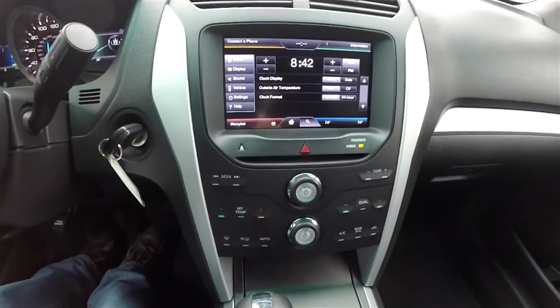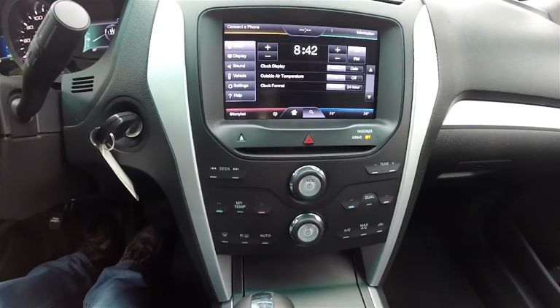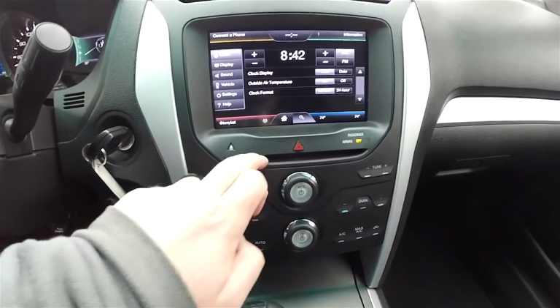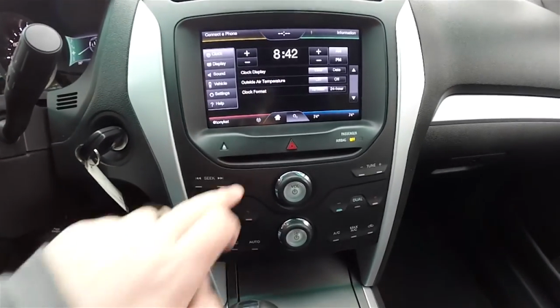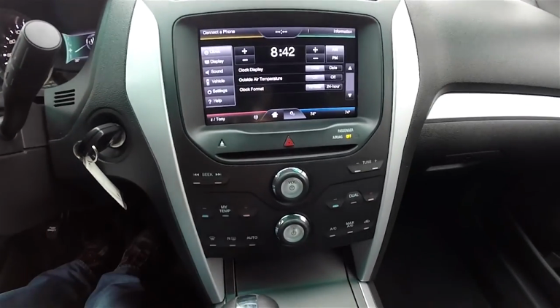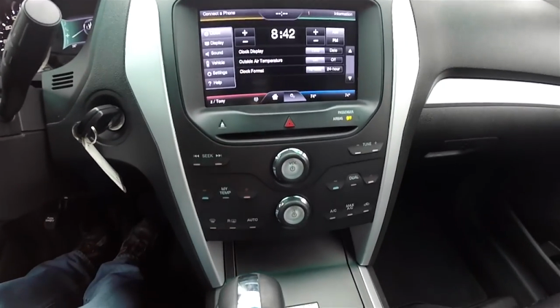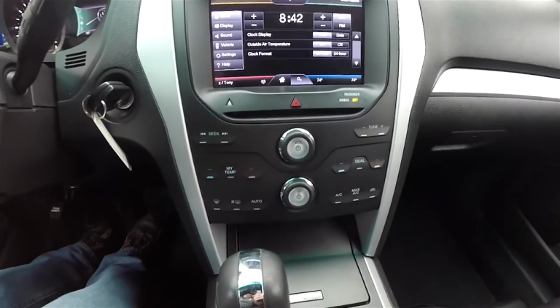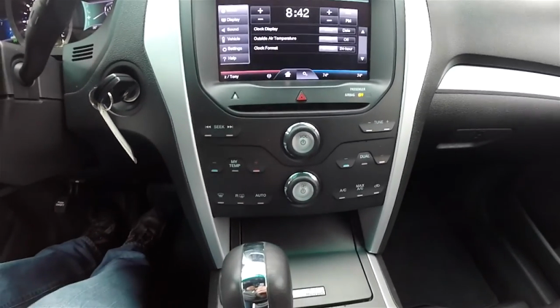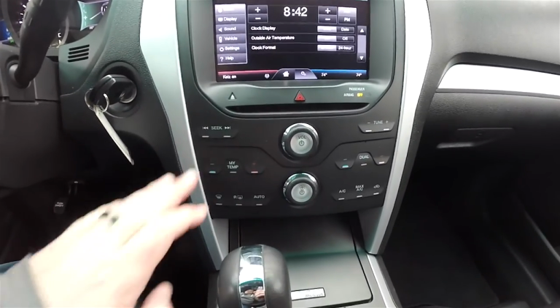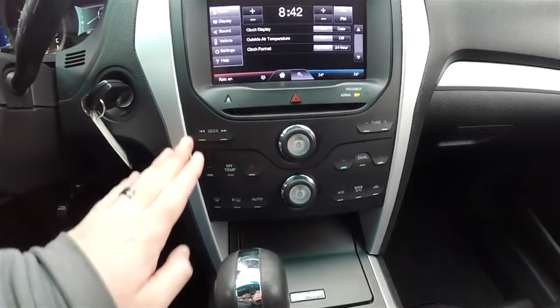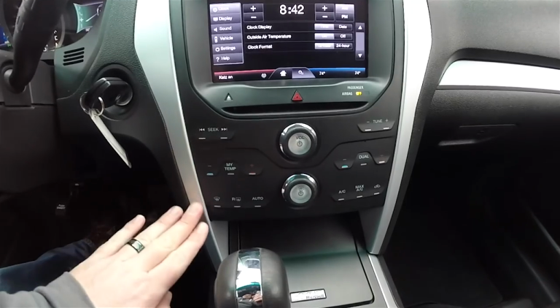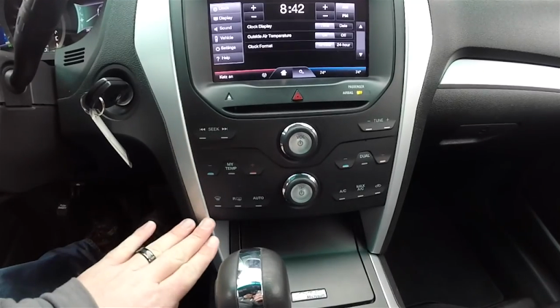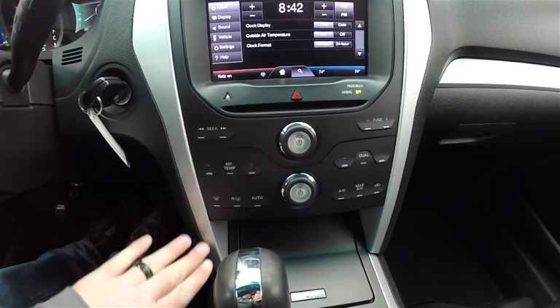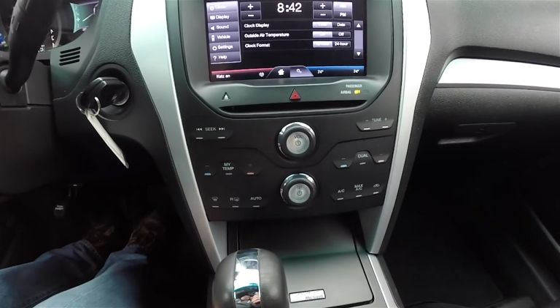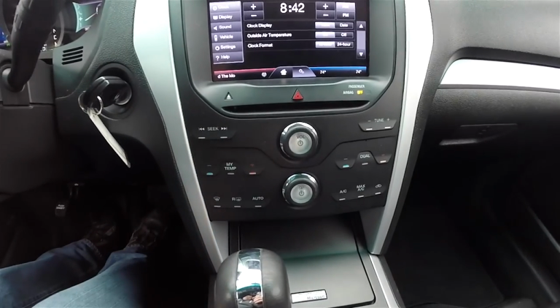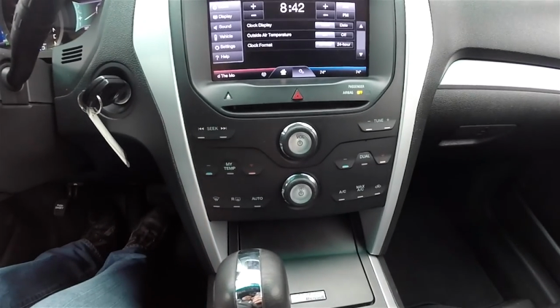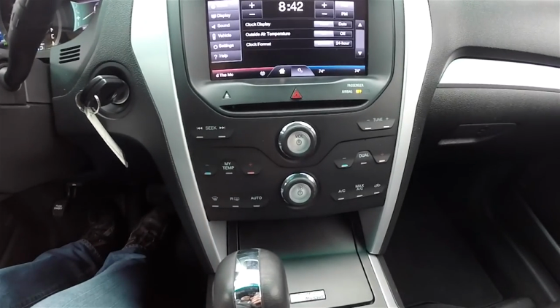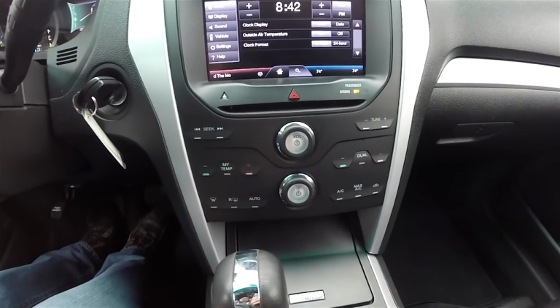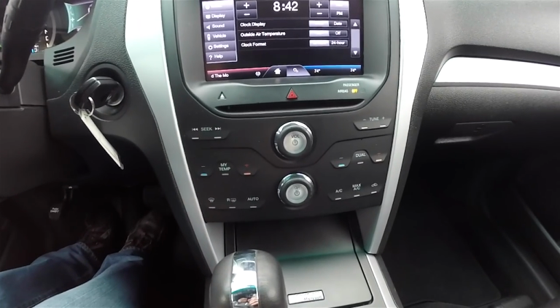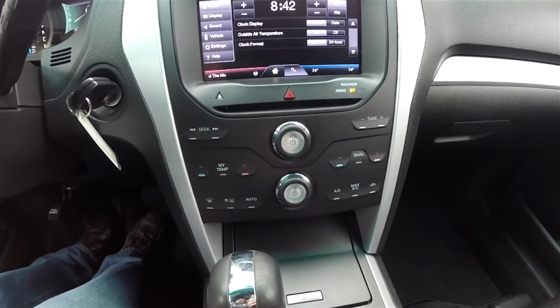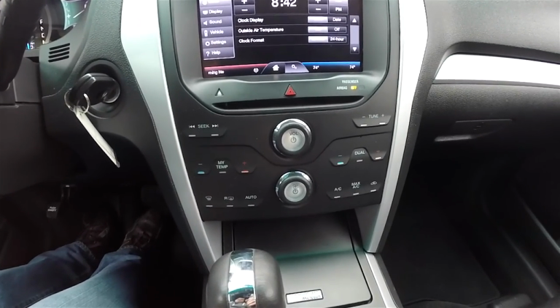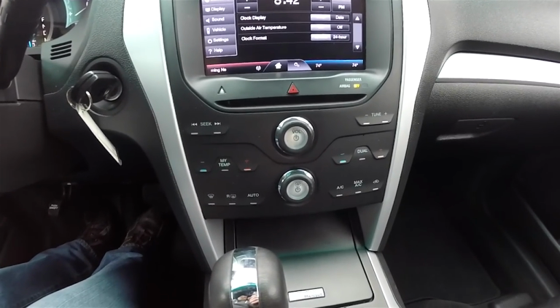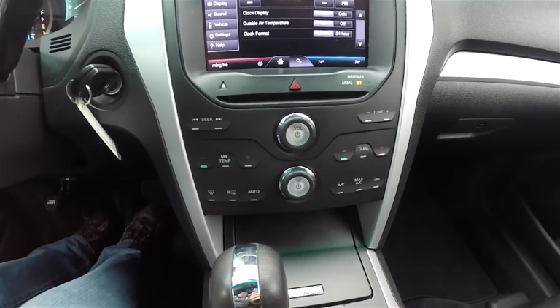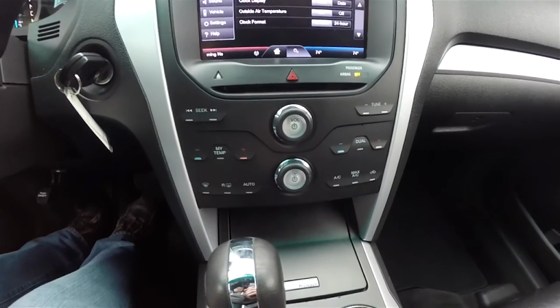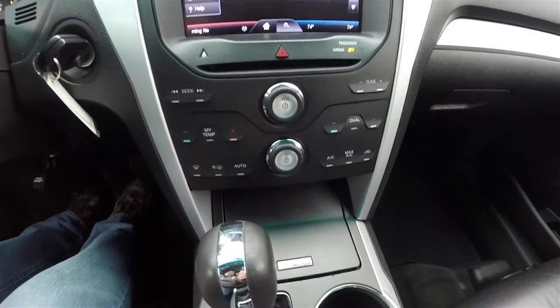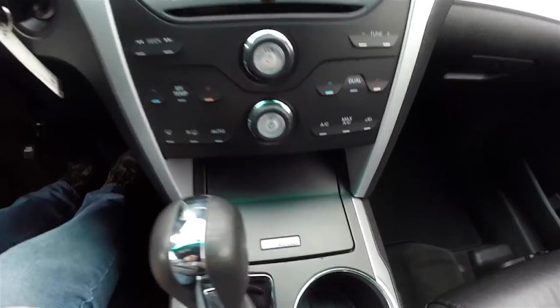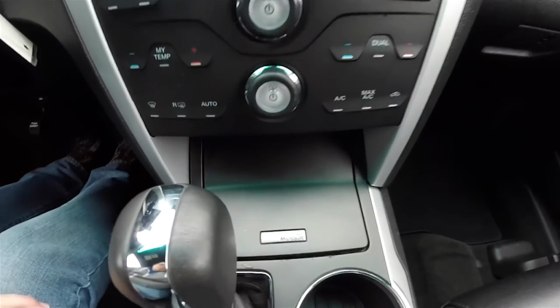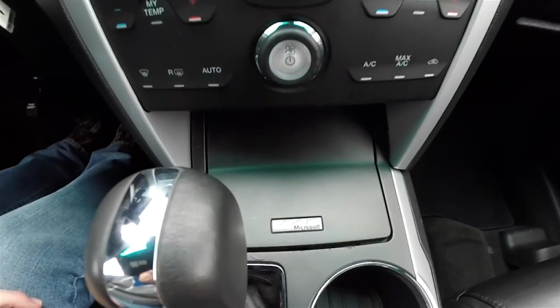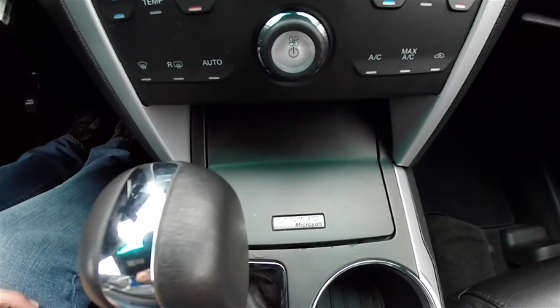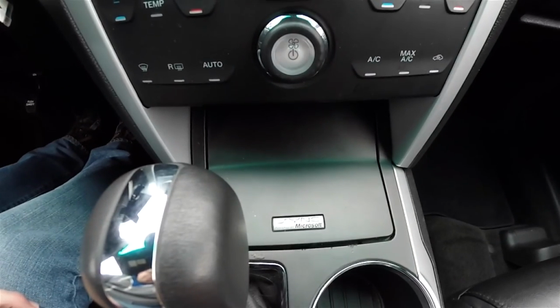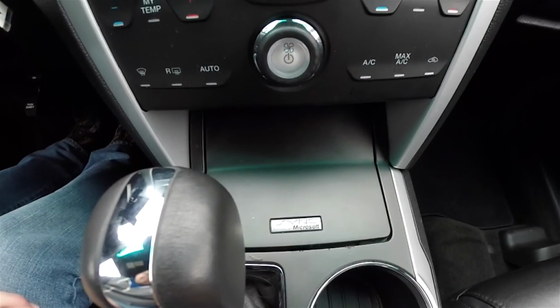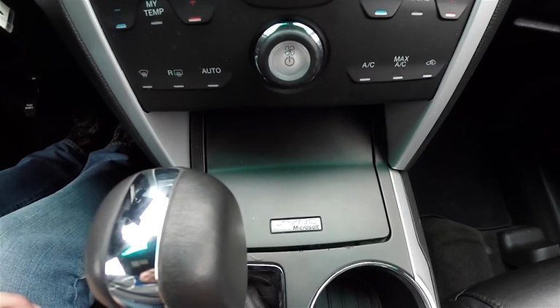Moving down, there's a single slot CD player and touch sensitive pads for the redundant controls for audio and climate control. This vehicle is equipped with Microsoft Sync.